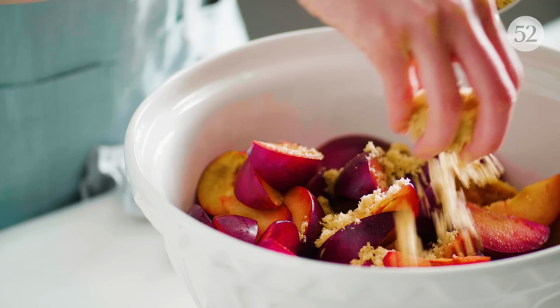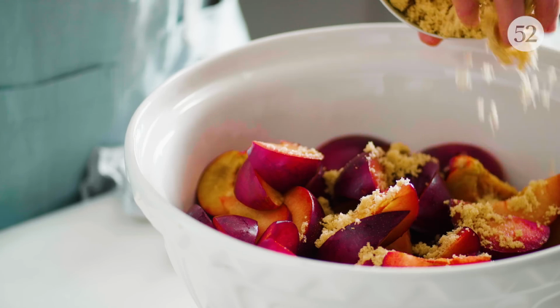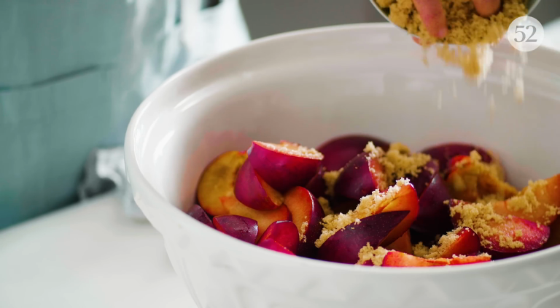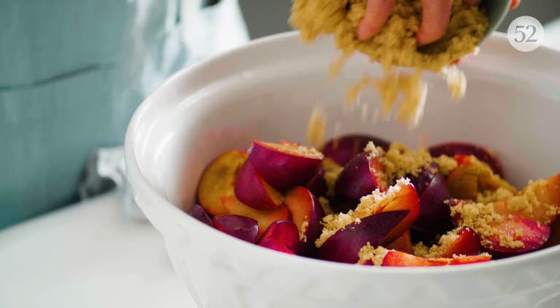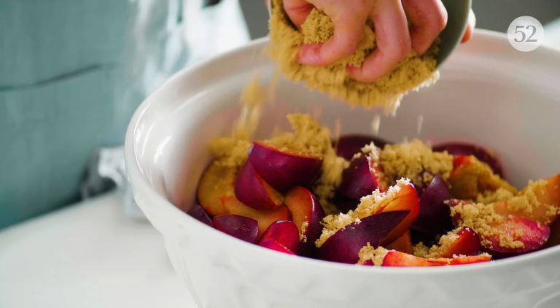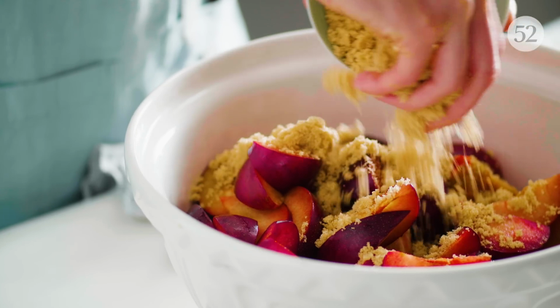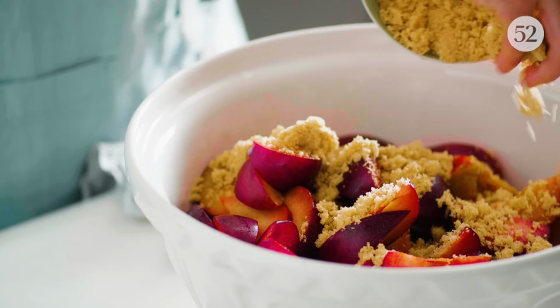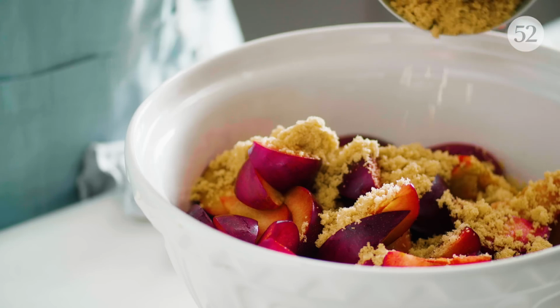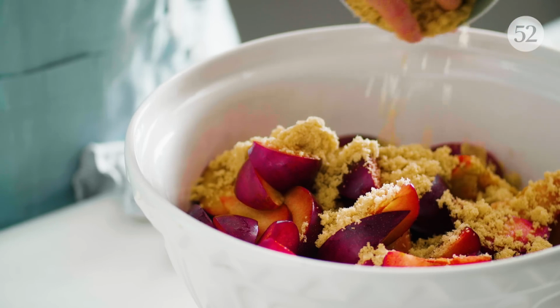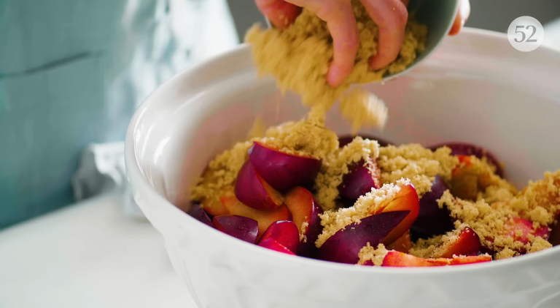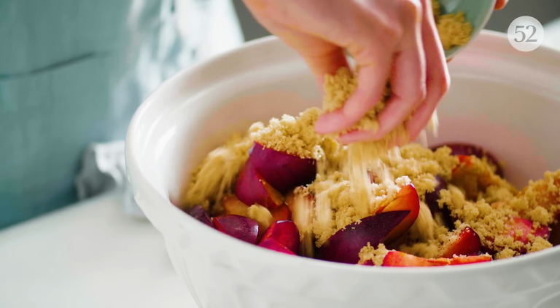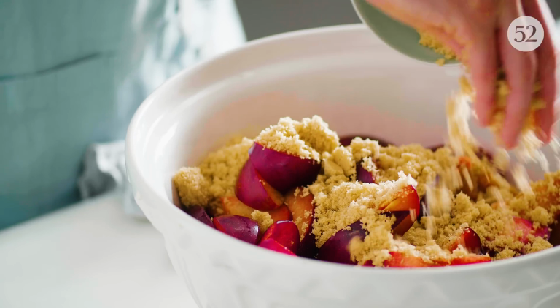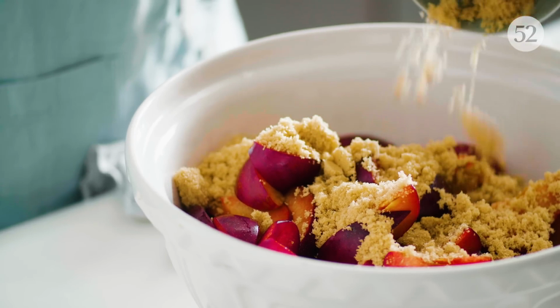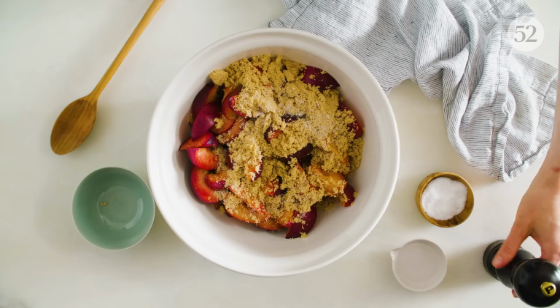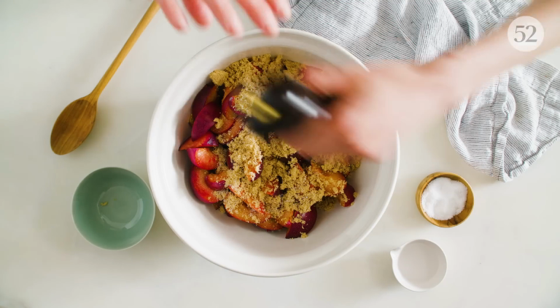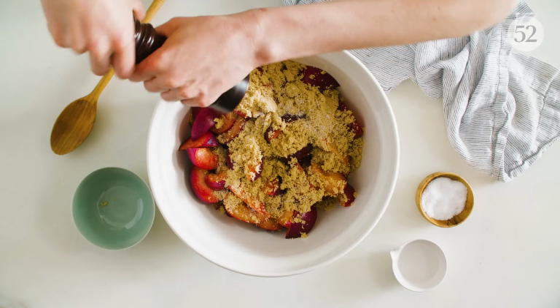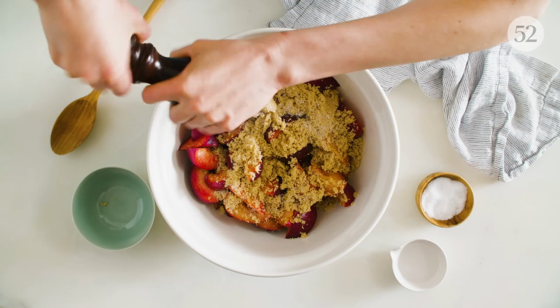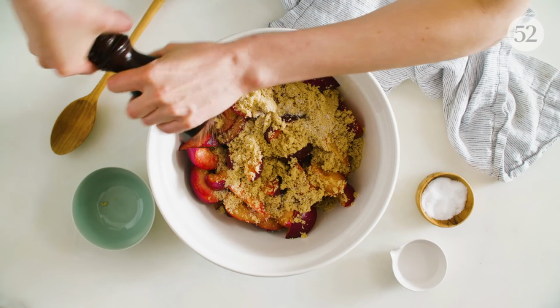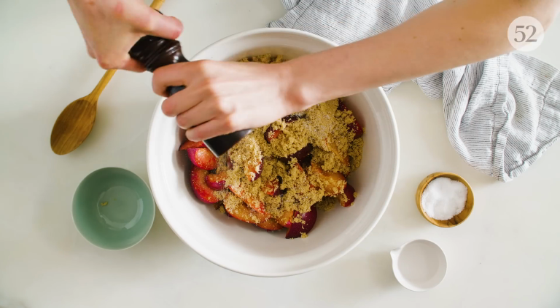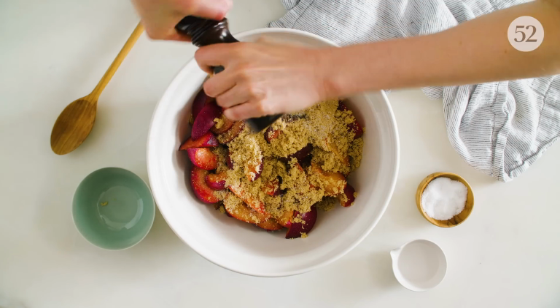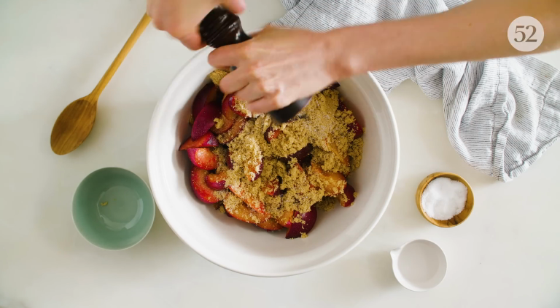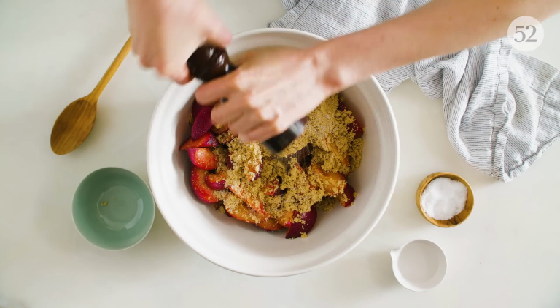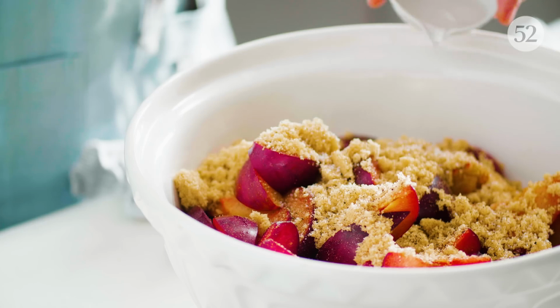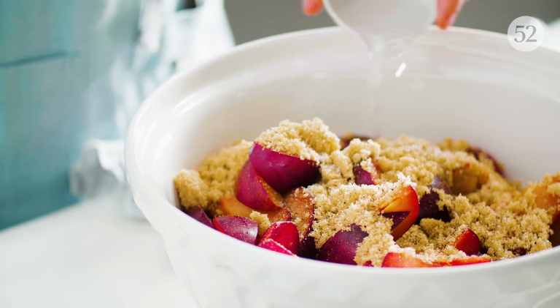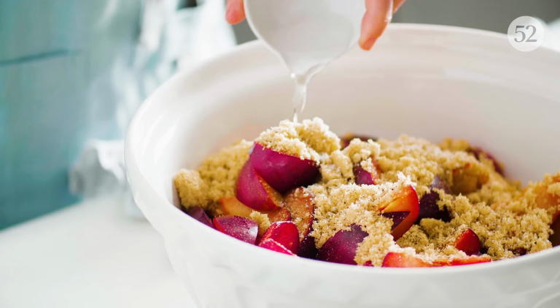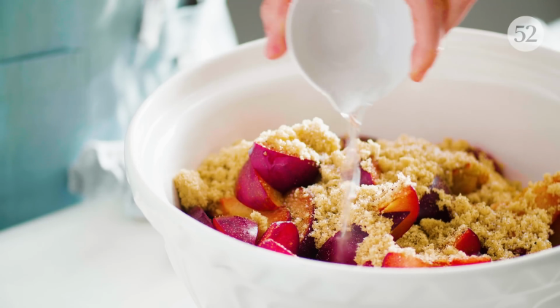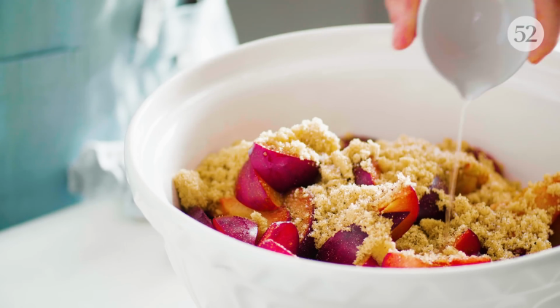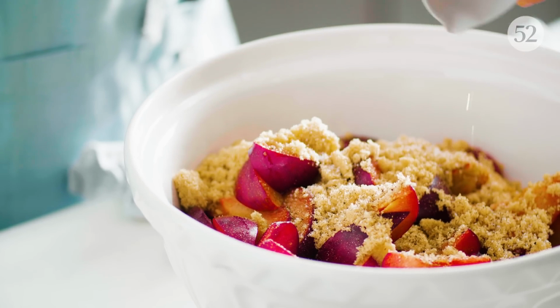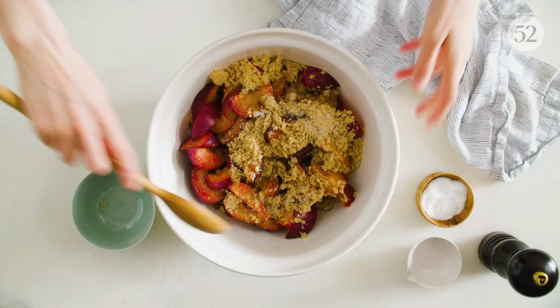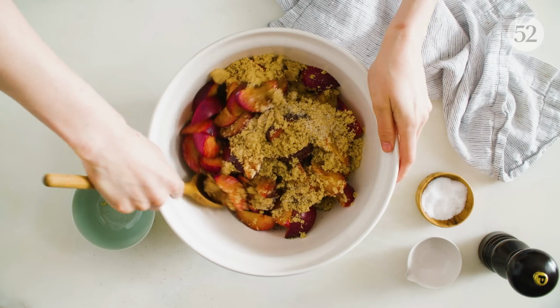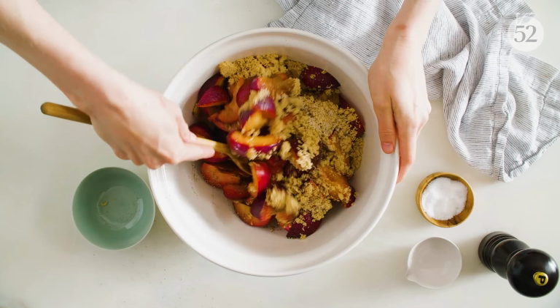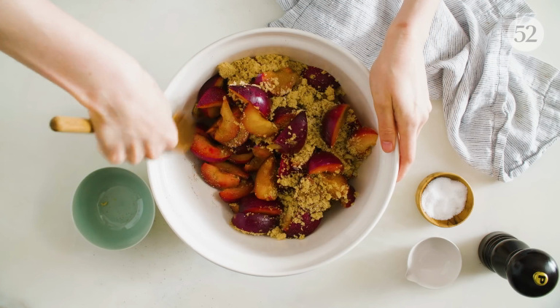How much sugar you add depends on how sweet the plums are — let the fruit lead the way. I love salt and black pepper with summer fruit. Most fruit fillings call for citrus juice, but water works just as well.